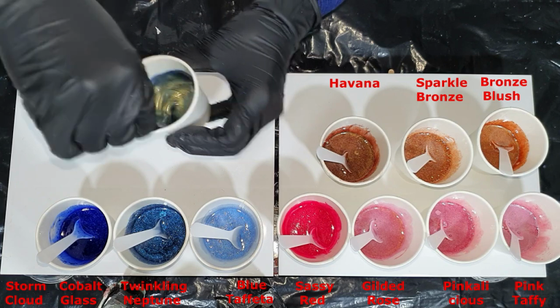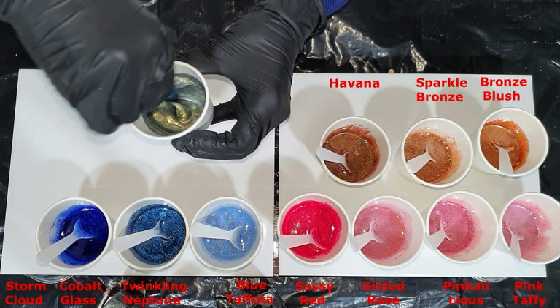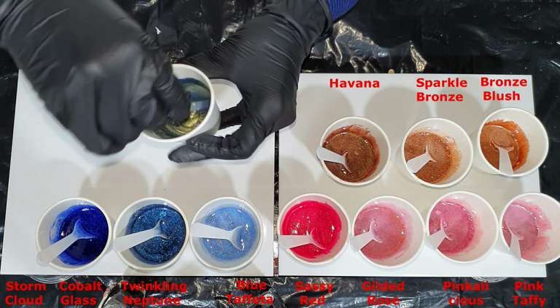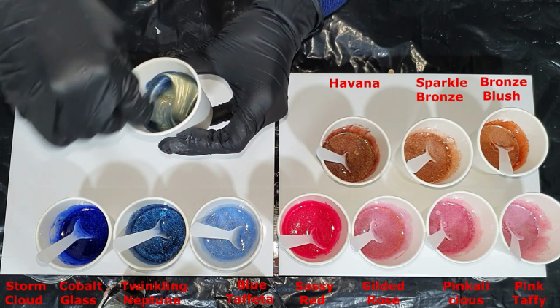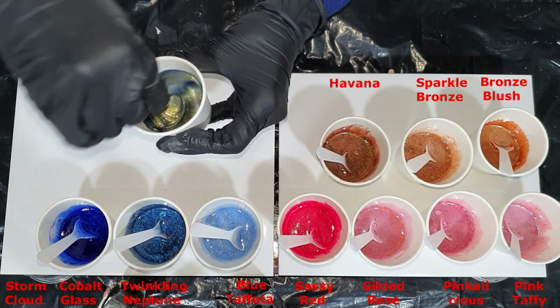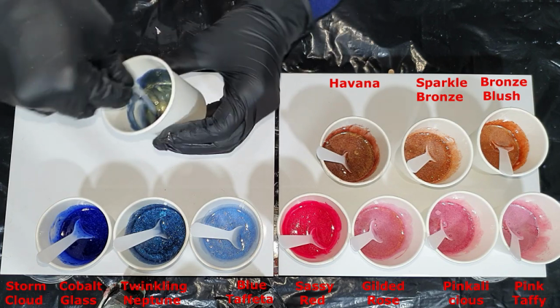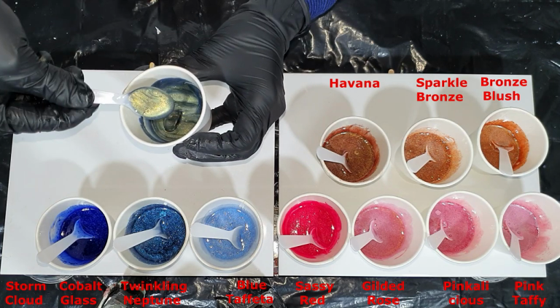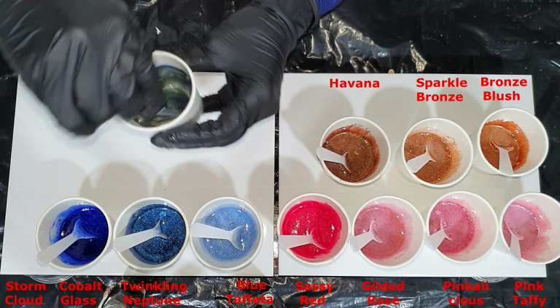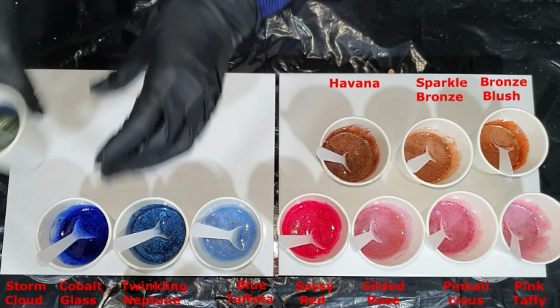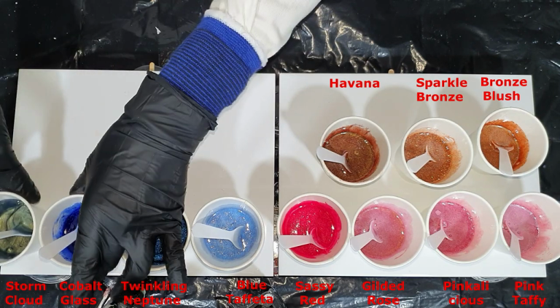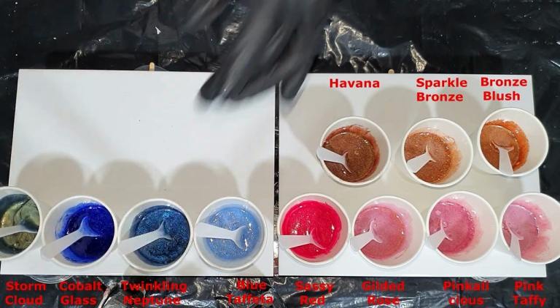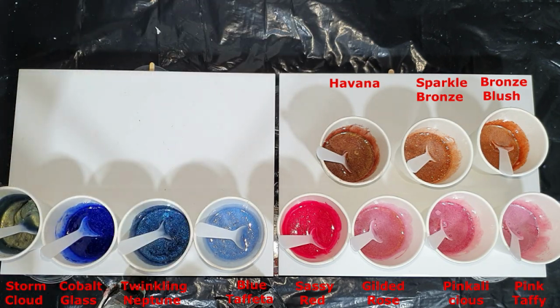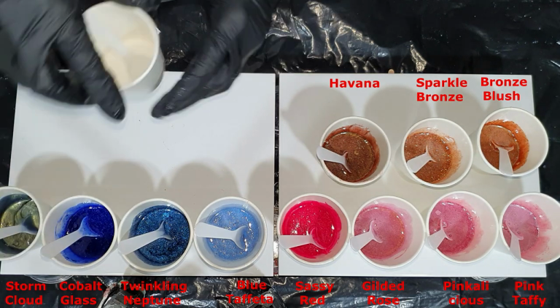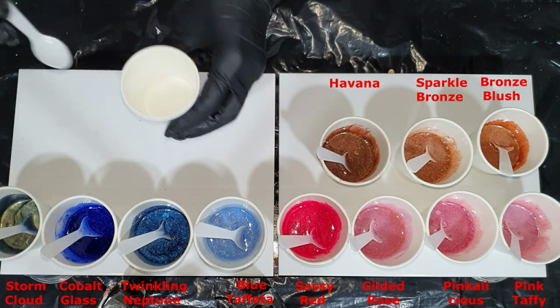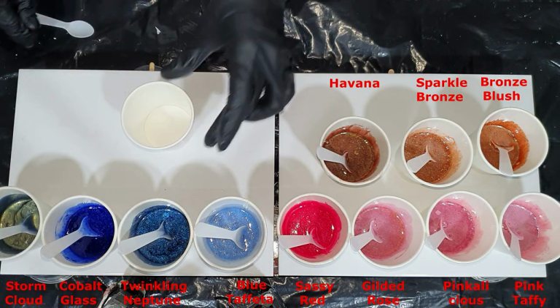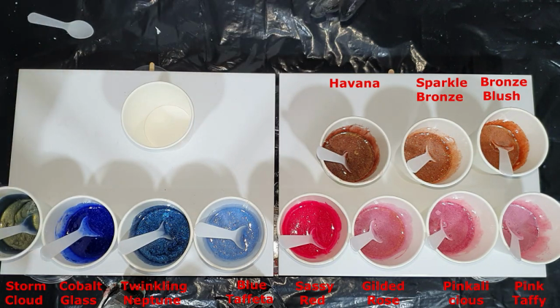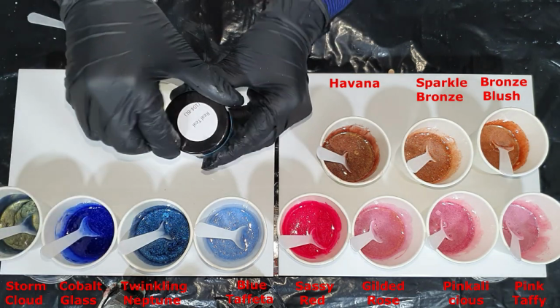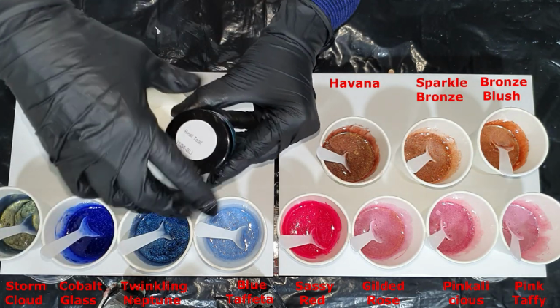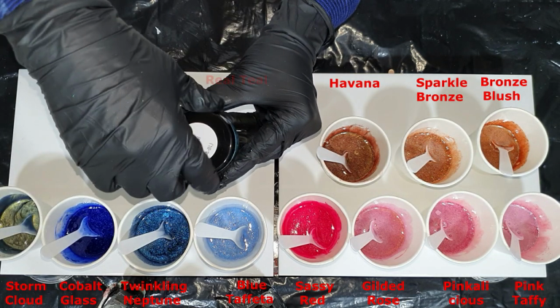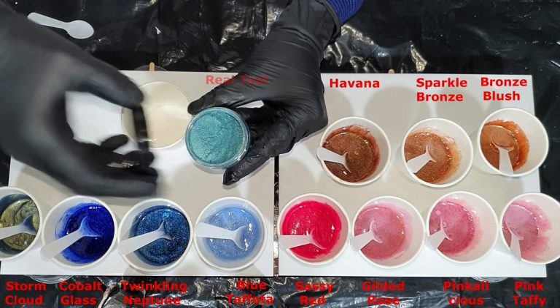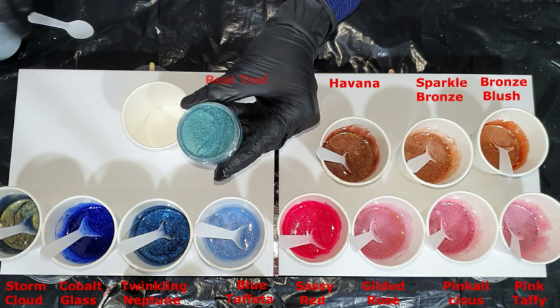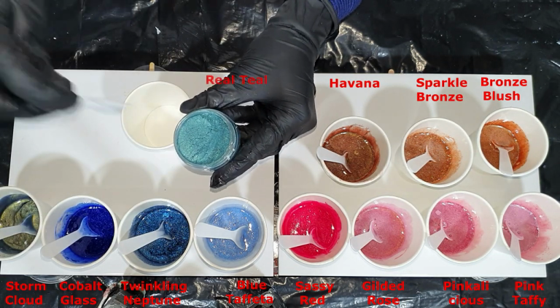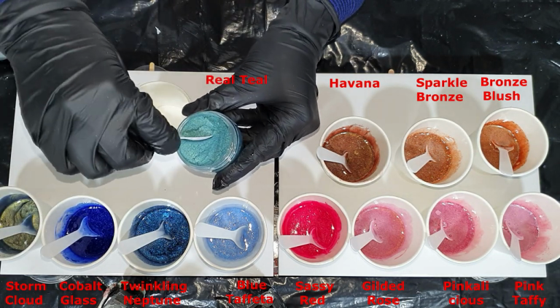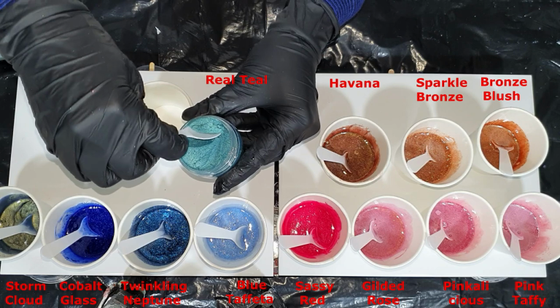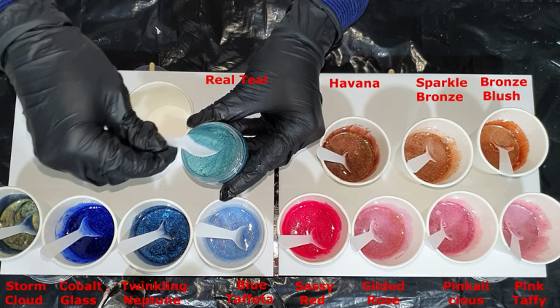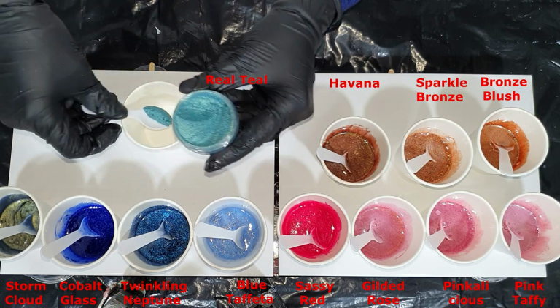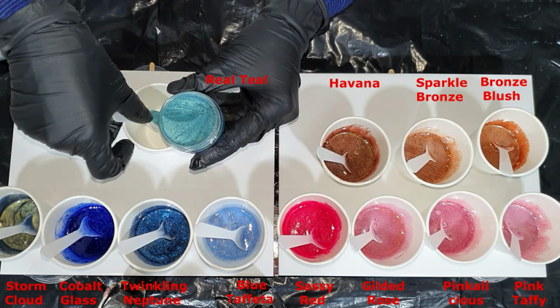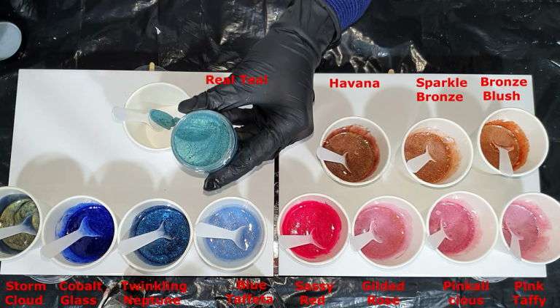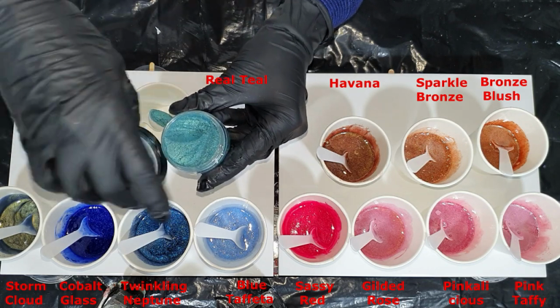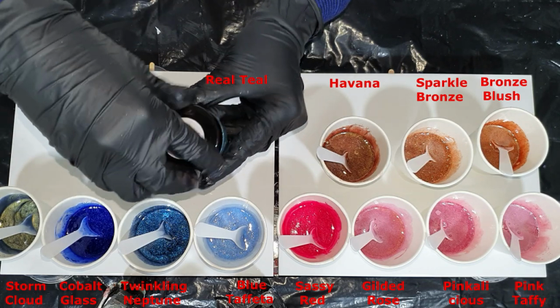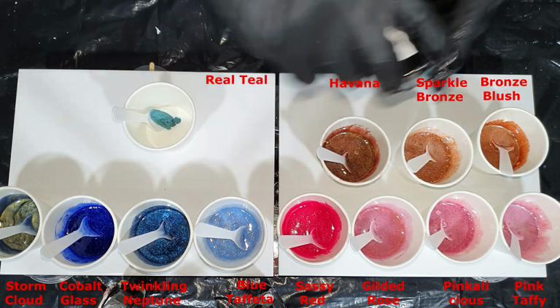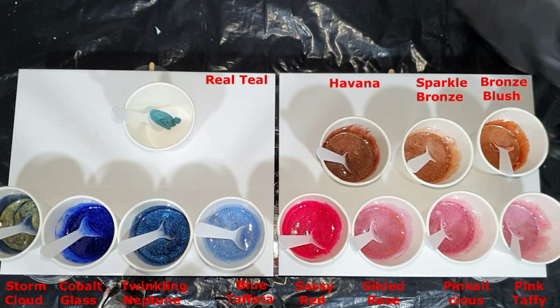It's a two-tone color — blue and gold. The next one is called Real Teal, also a two-tone color — a blue-green.